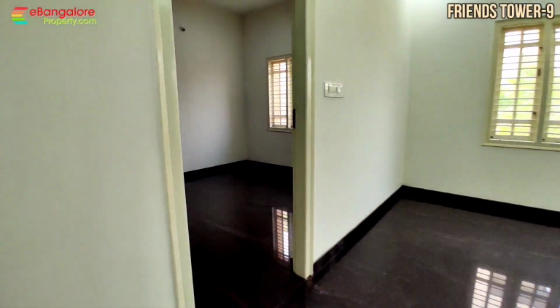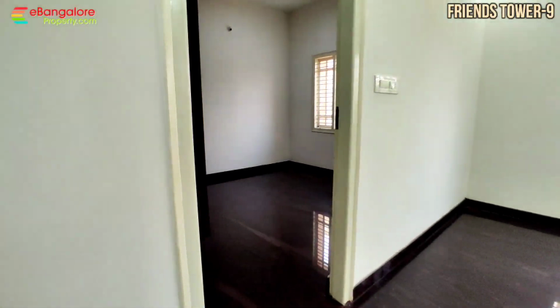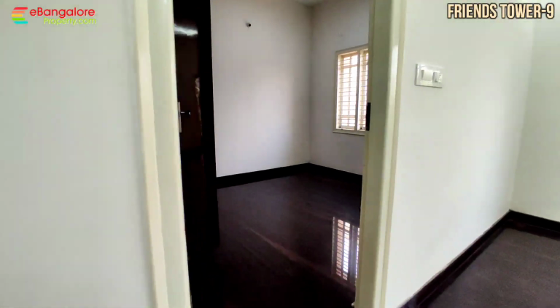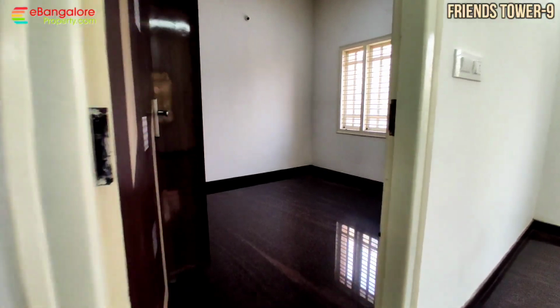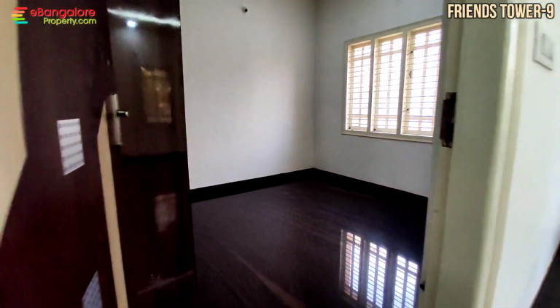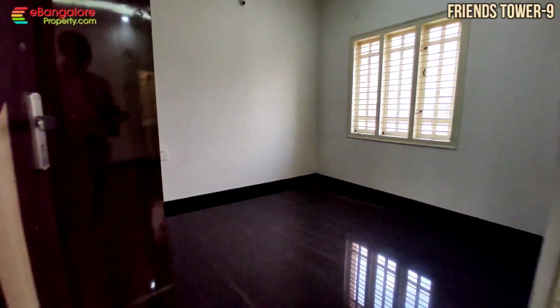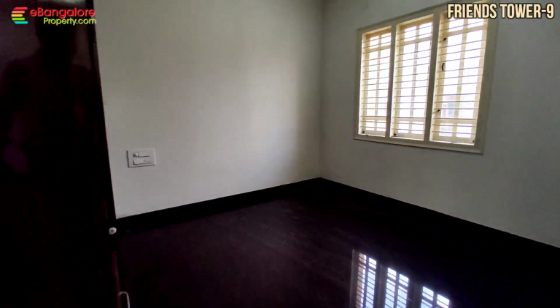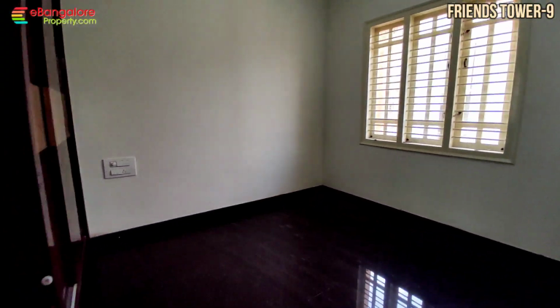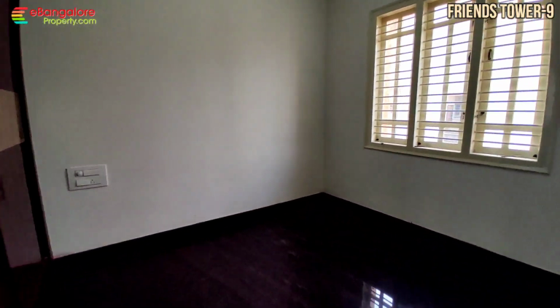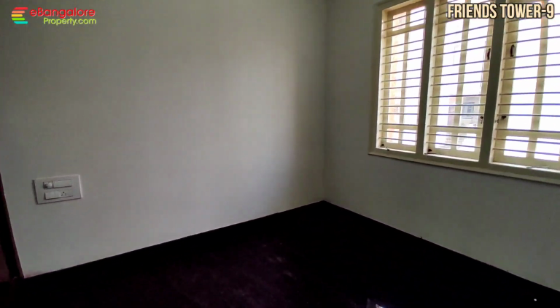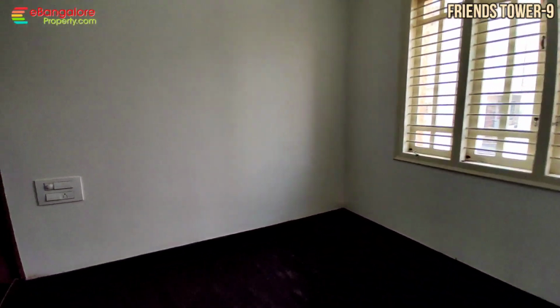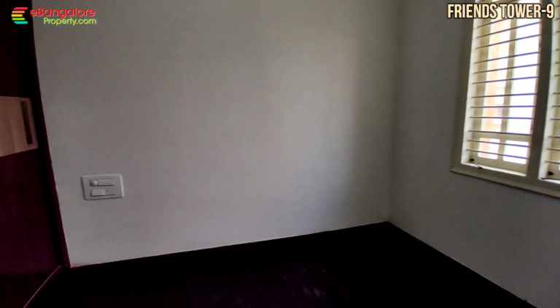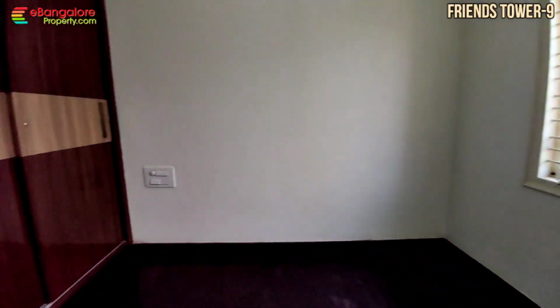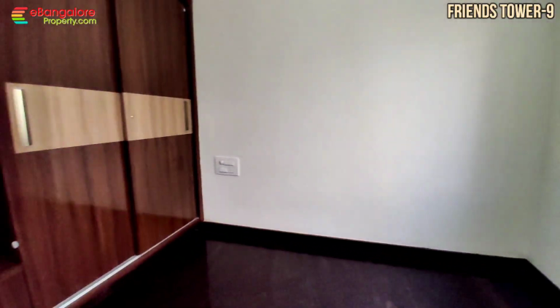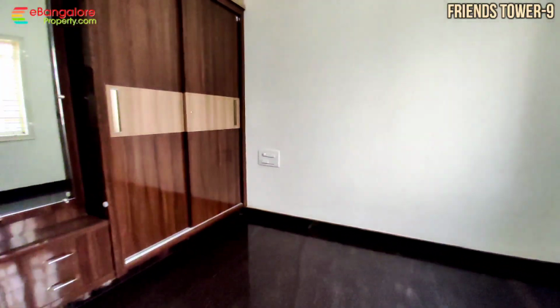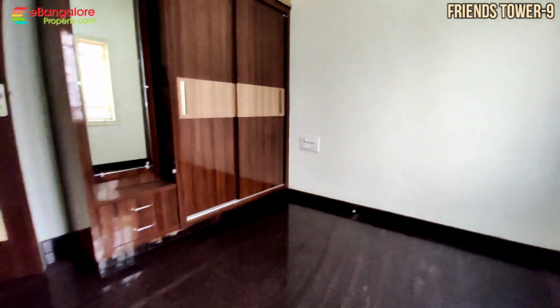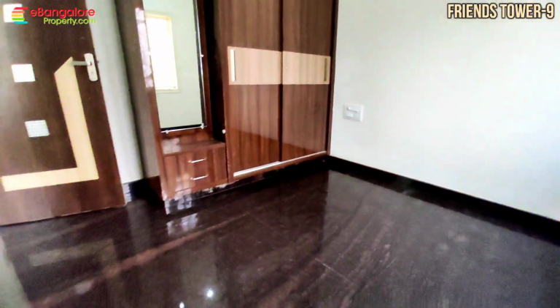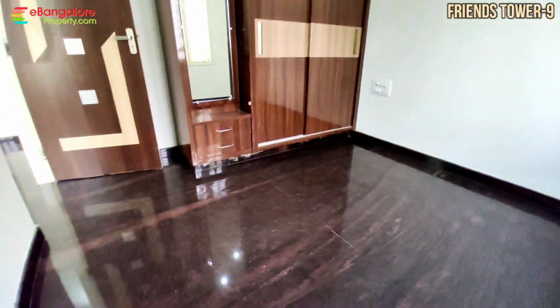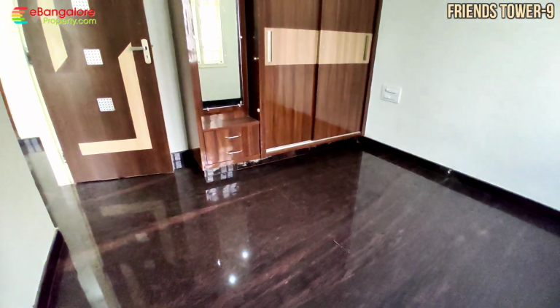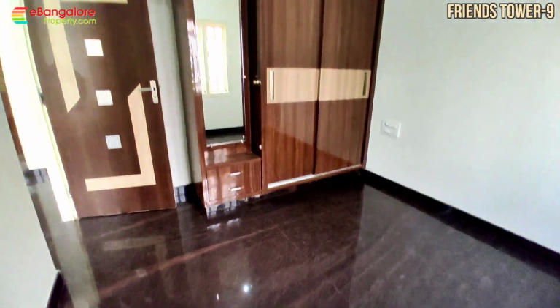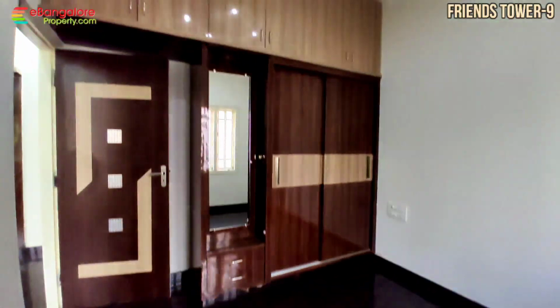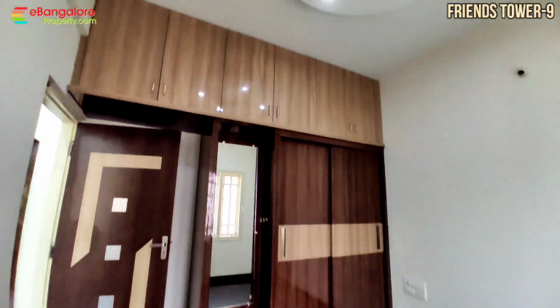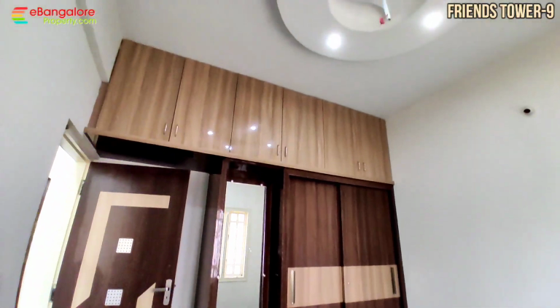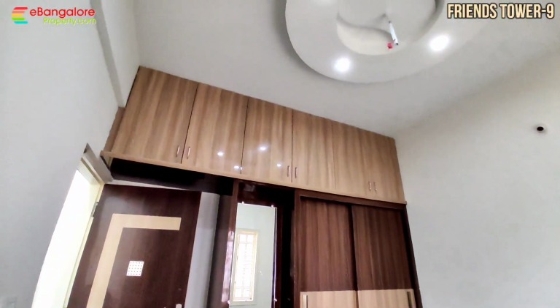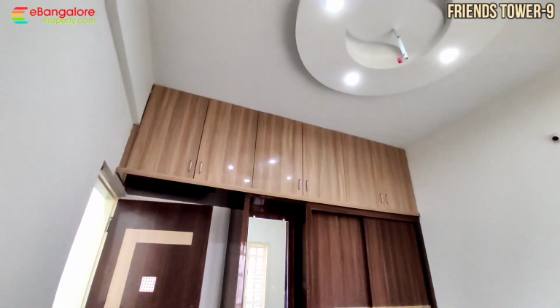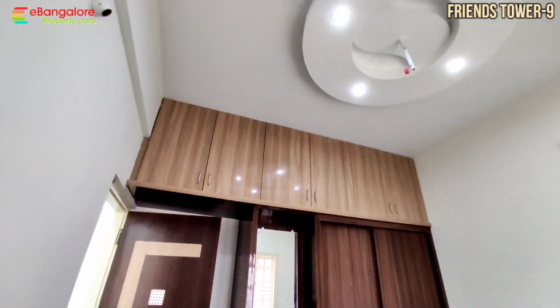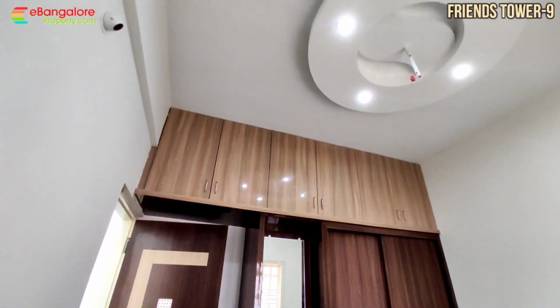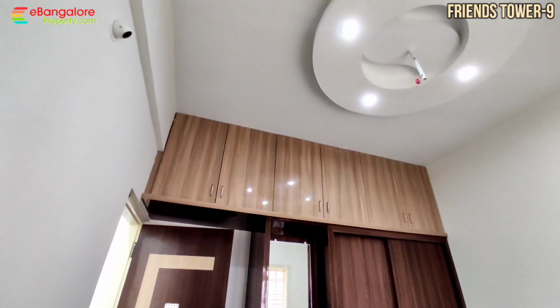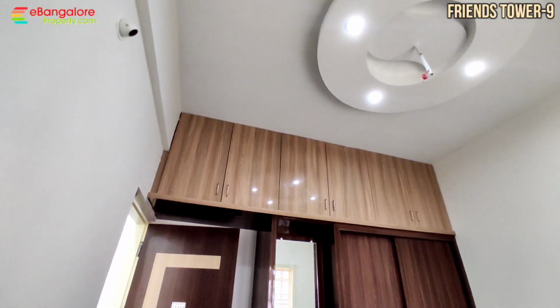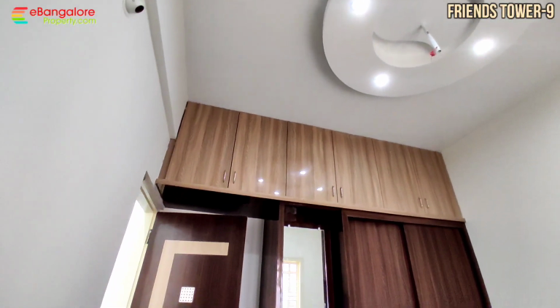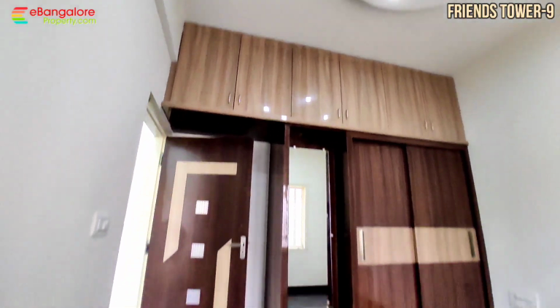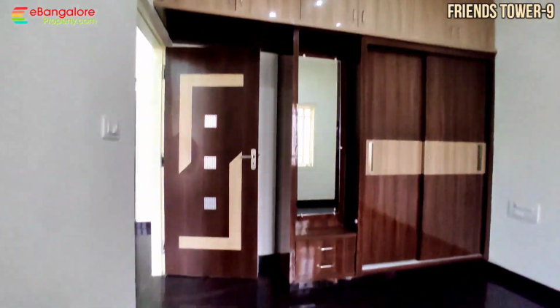Once the deal is finalized, the final coat of painting is also pending. This is the second bedroom. Both rooms can accommodate a king size double cot.